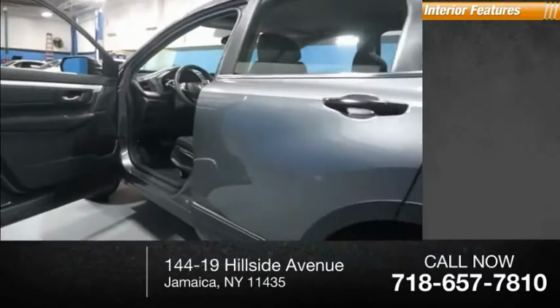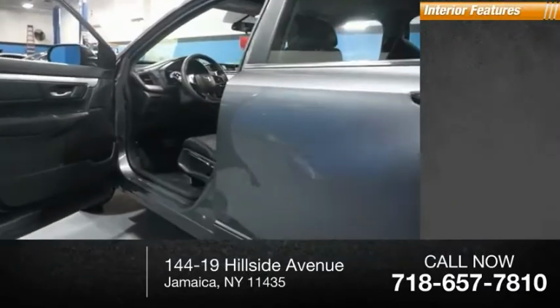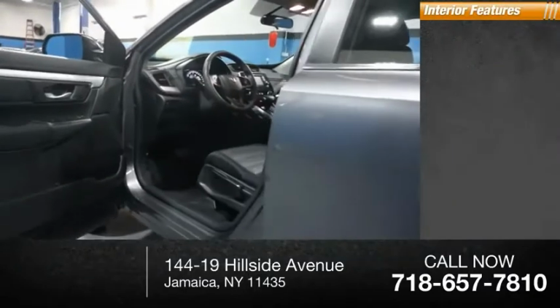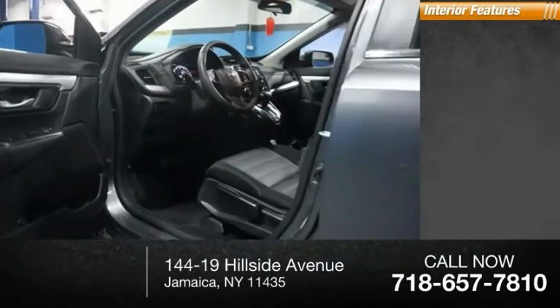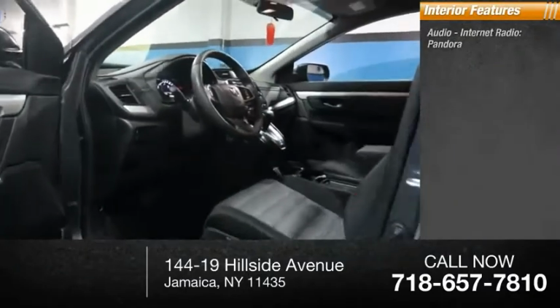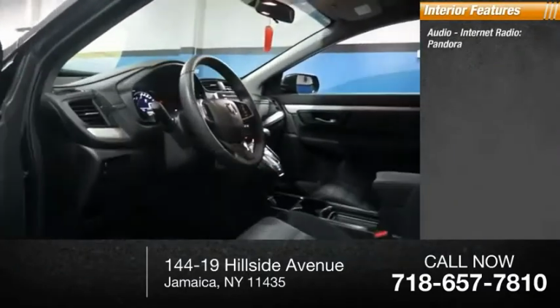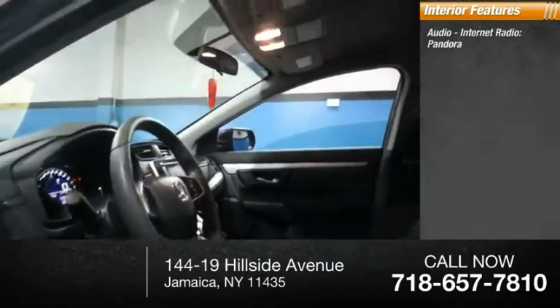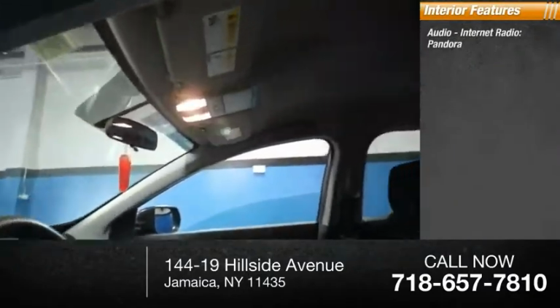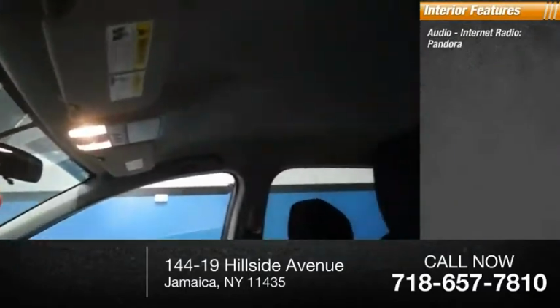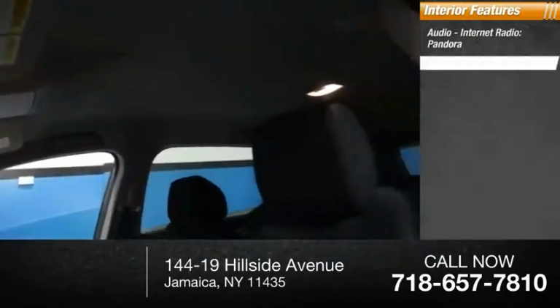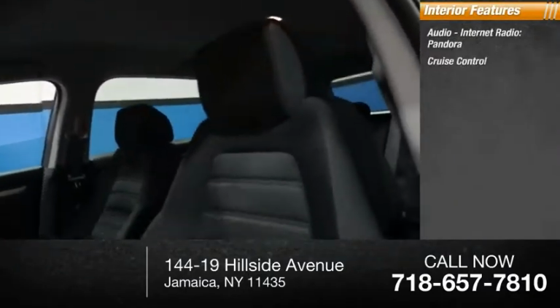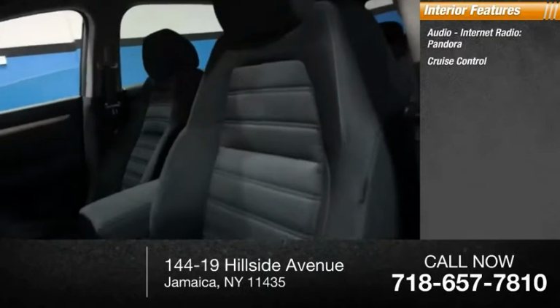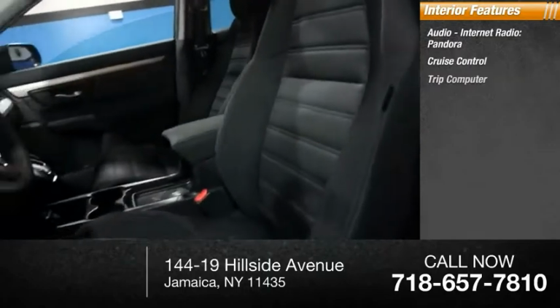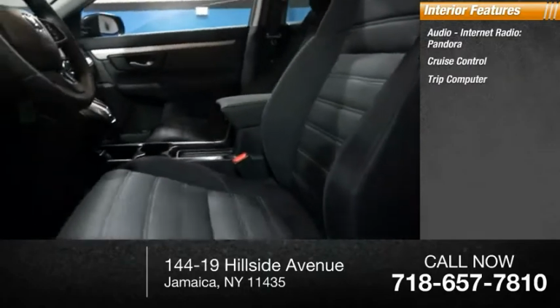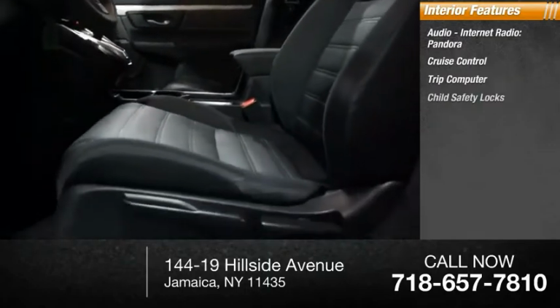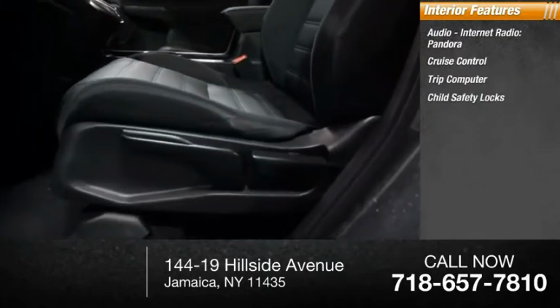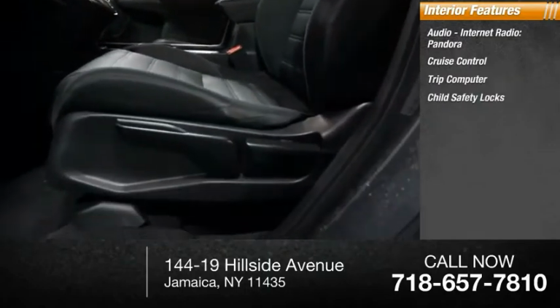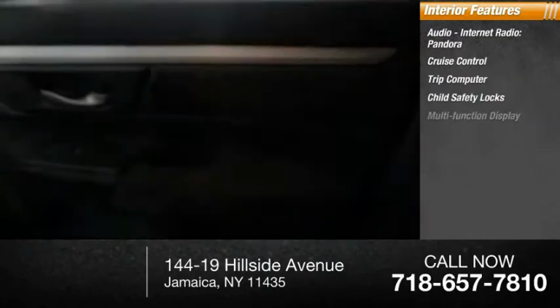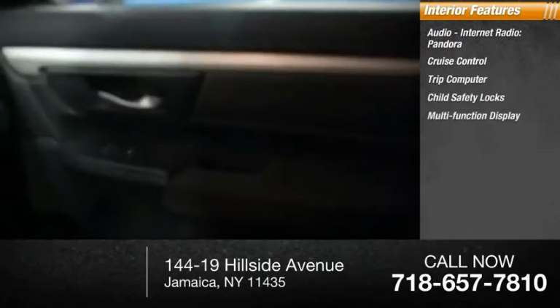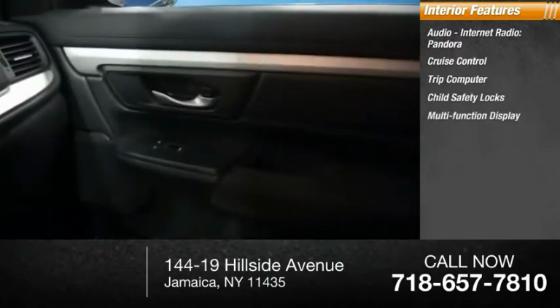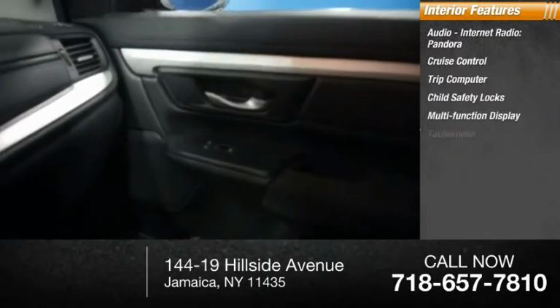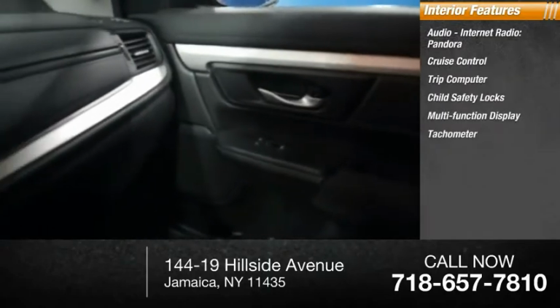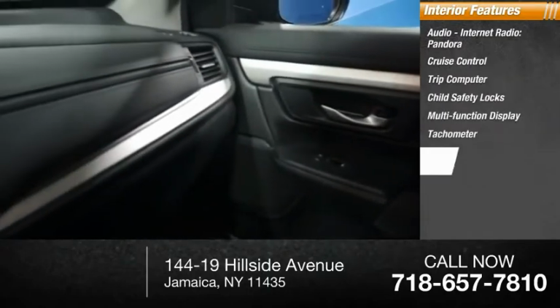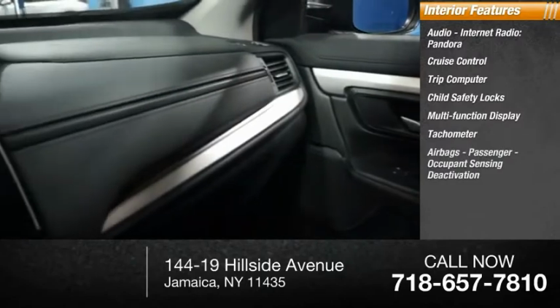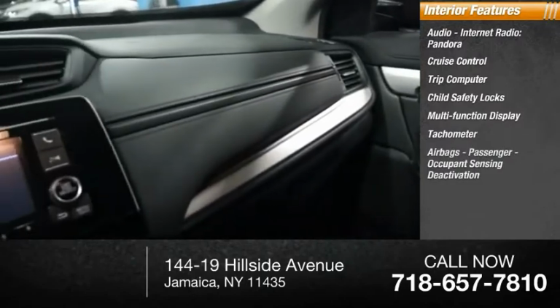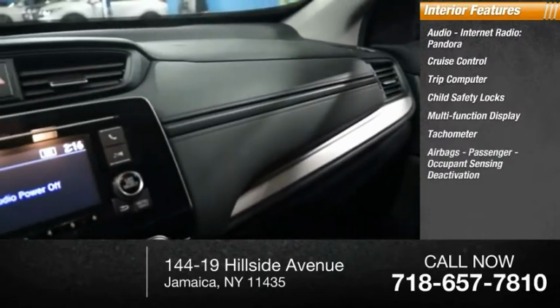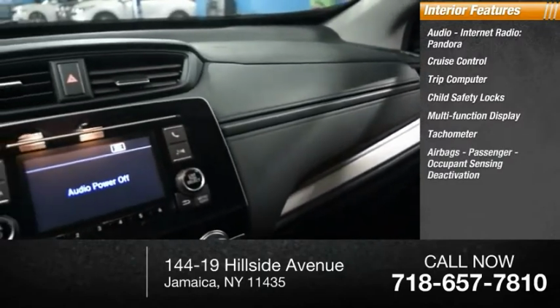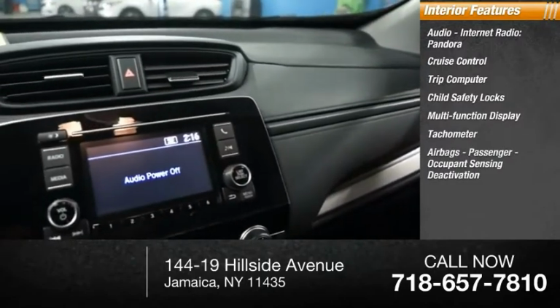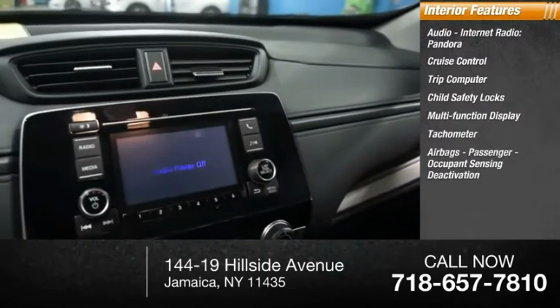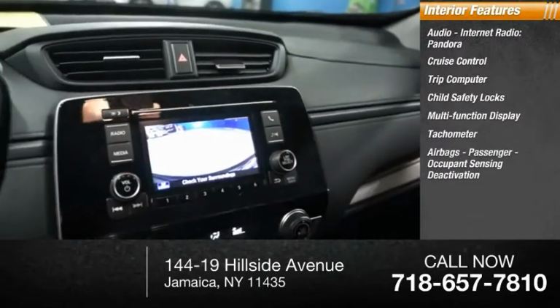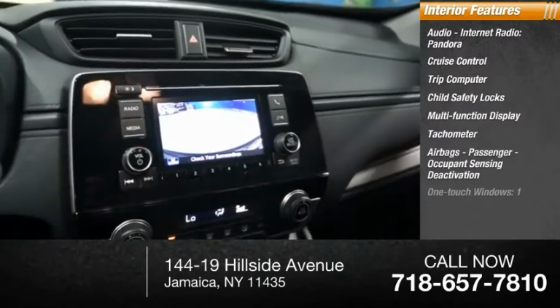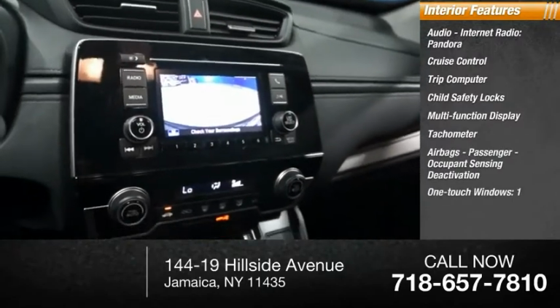Inside you'll find audio, internet radio, Pandora, cruise control, trip computer, child safety locks, multifunction display, tachometer, airbags, passenger occupant sensing deactivation, one-touch windows.